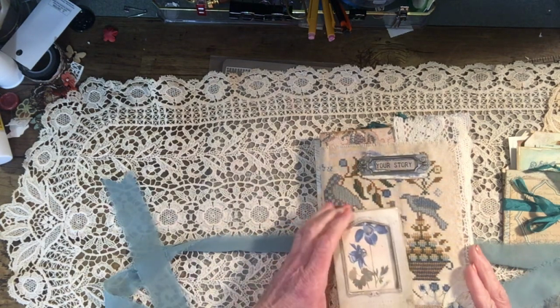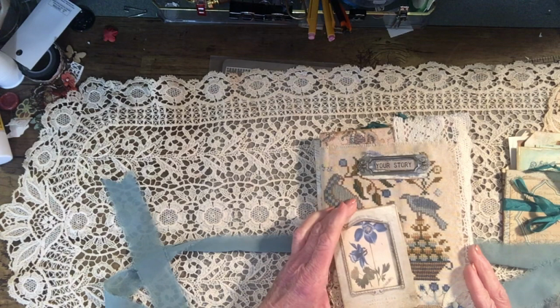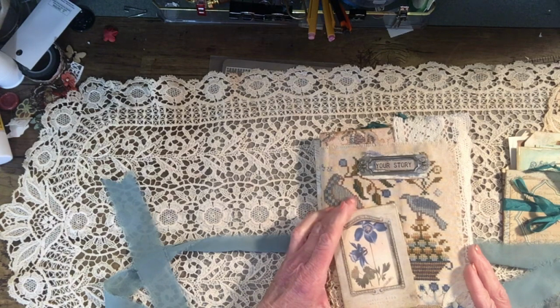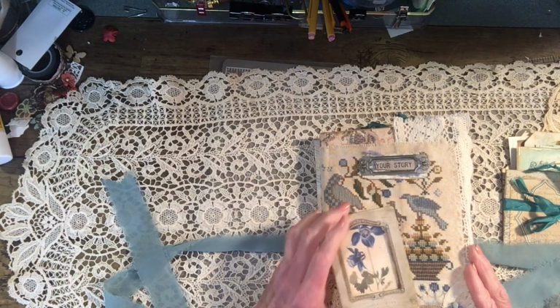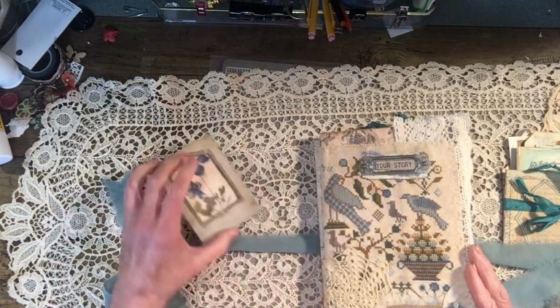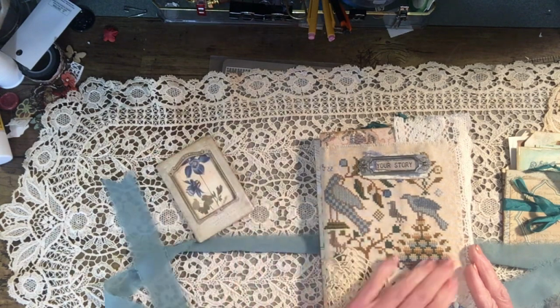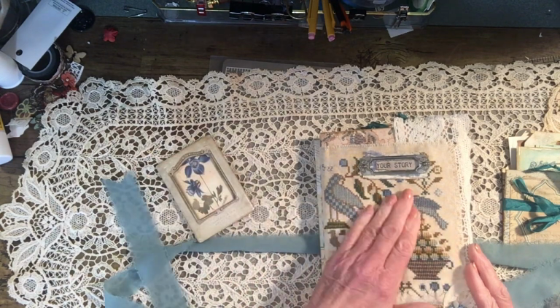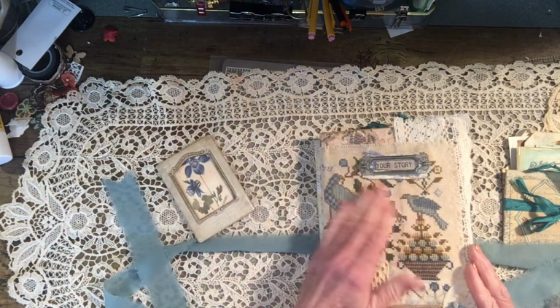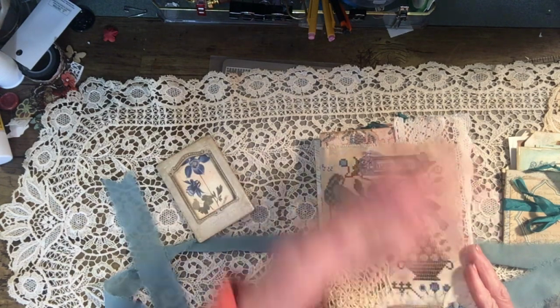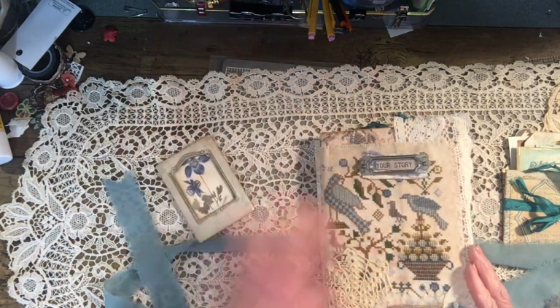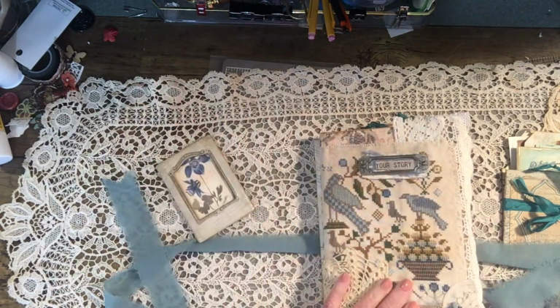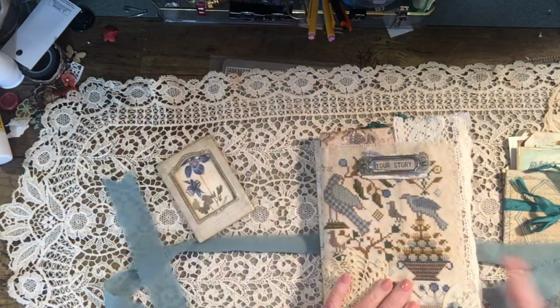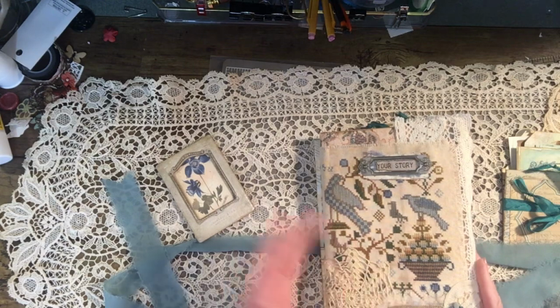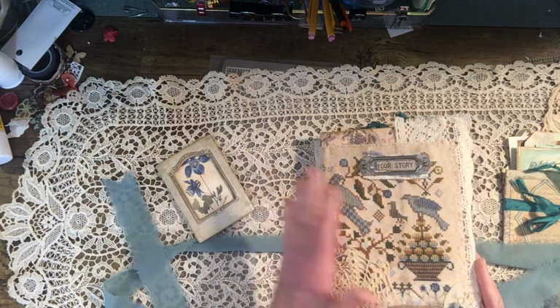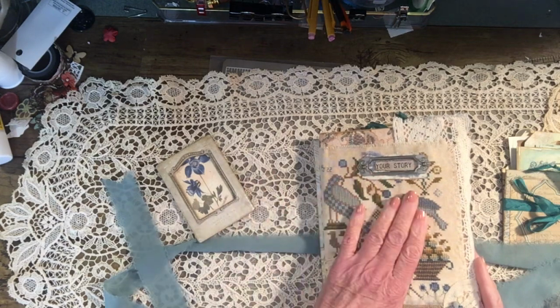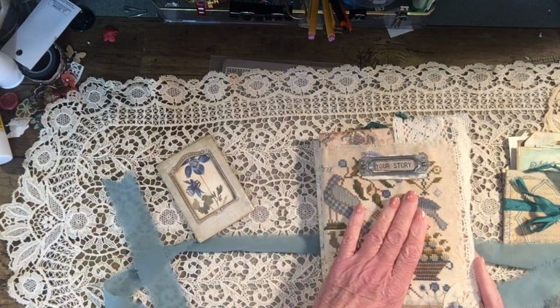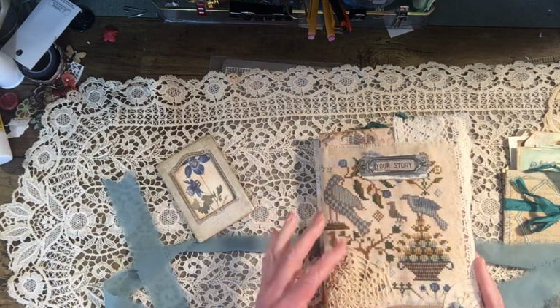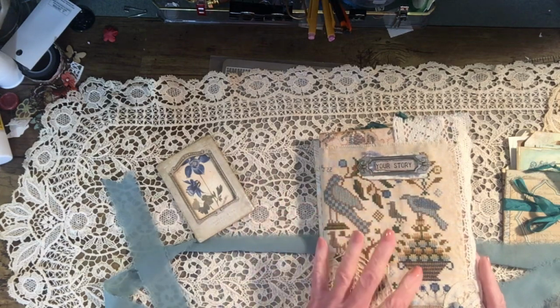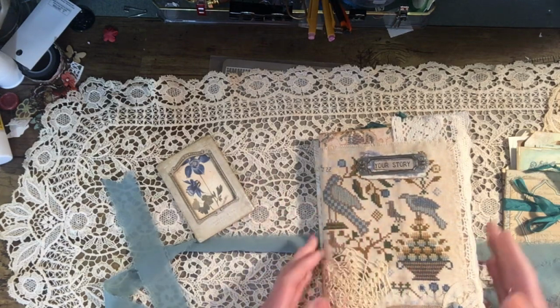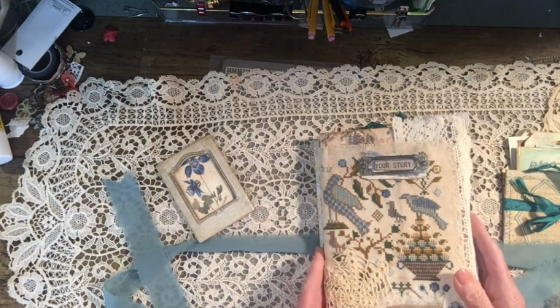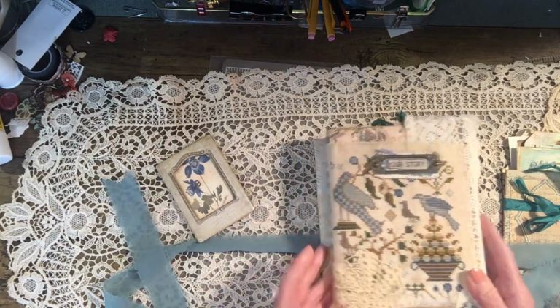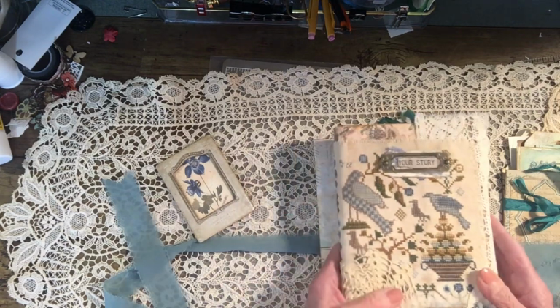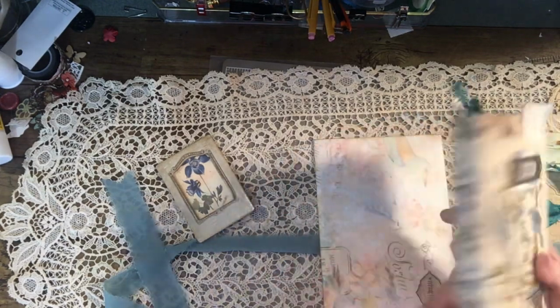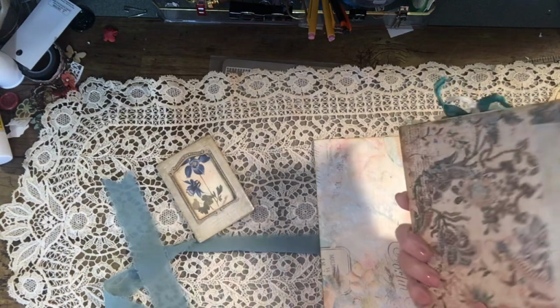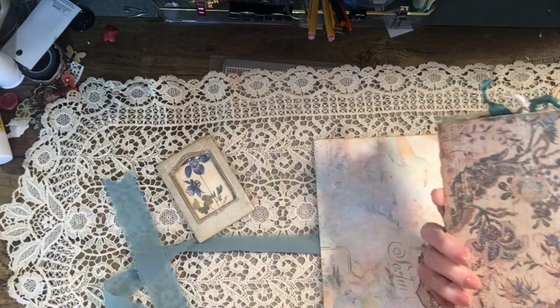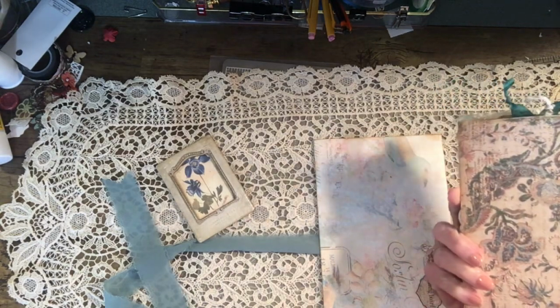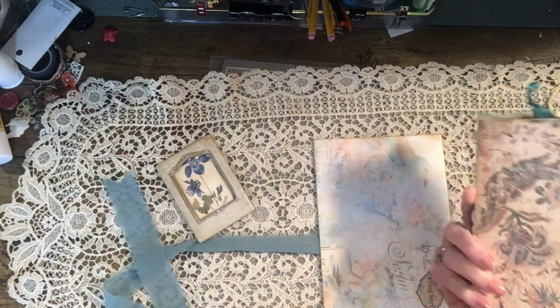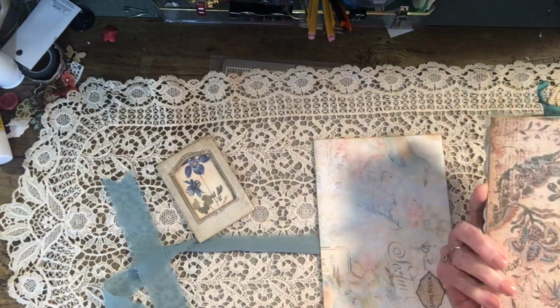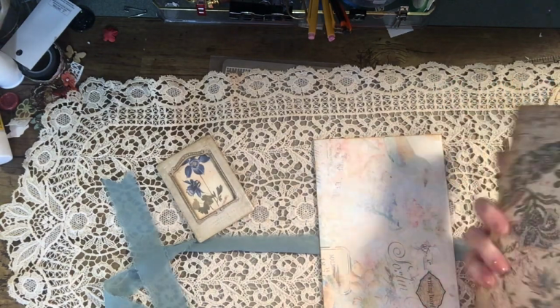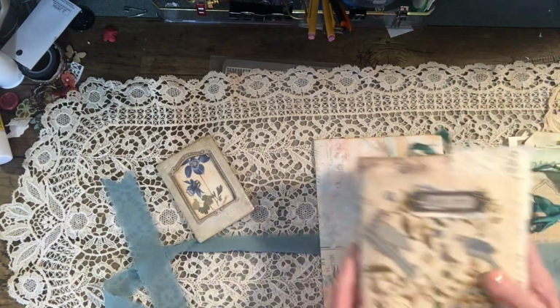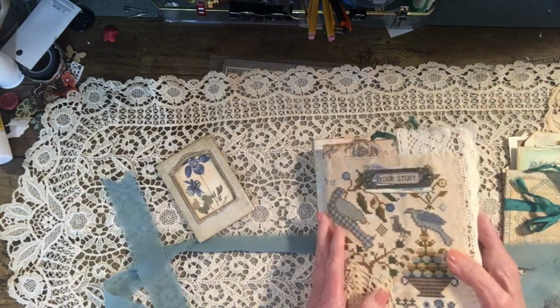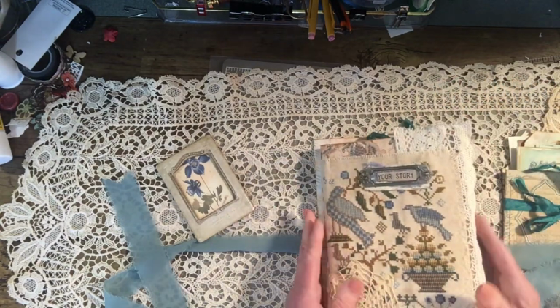I didn't glue it because this is cross-stitch — I stitched this myself and used it in this journal. This is an altered book, by the way.